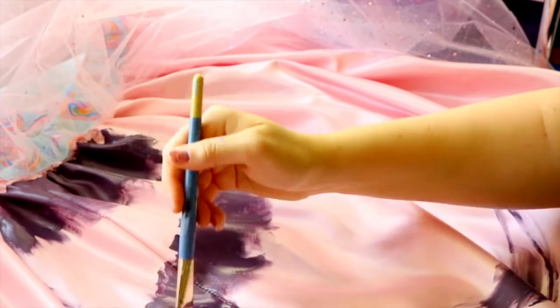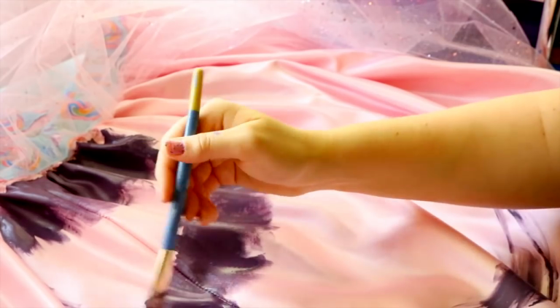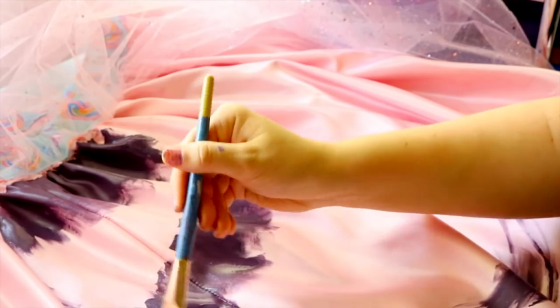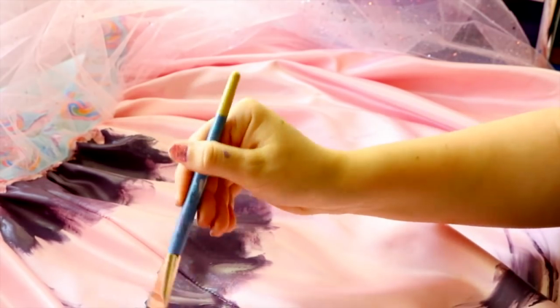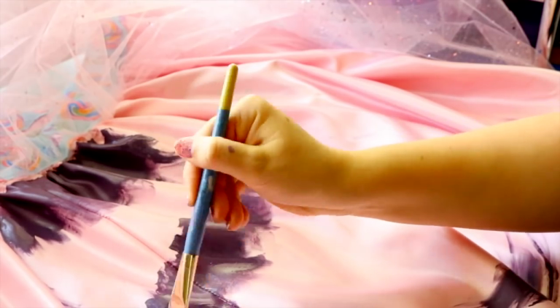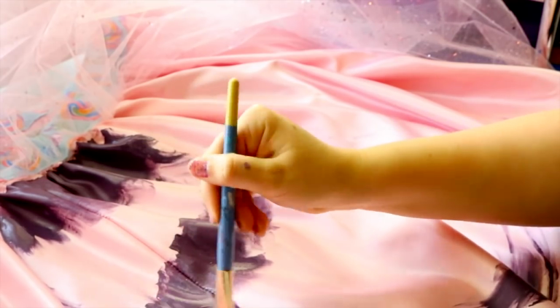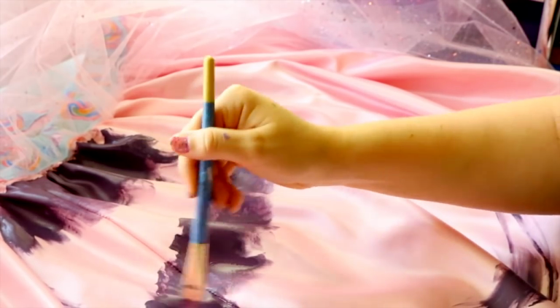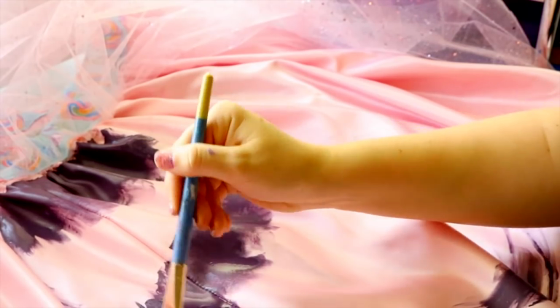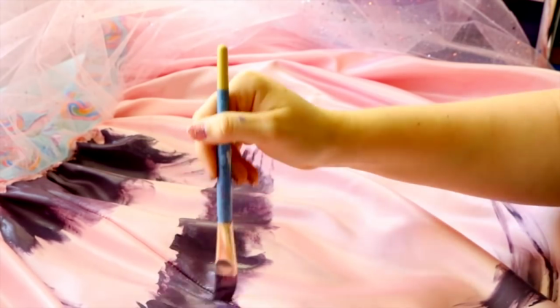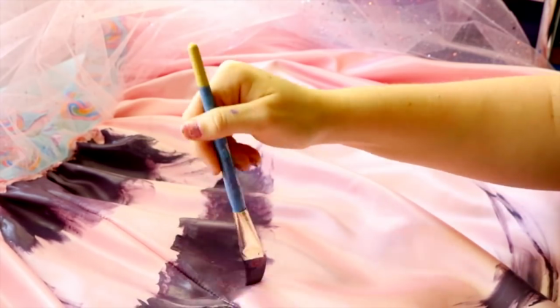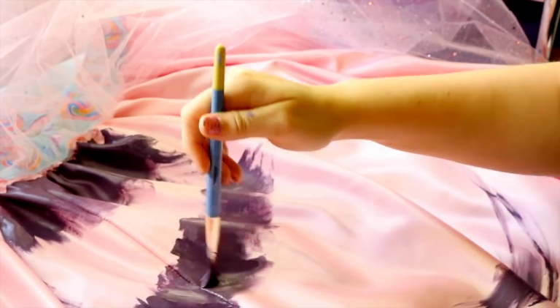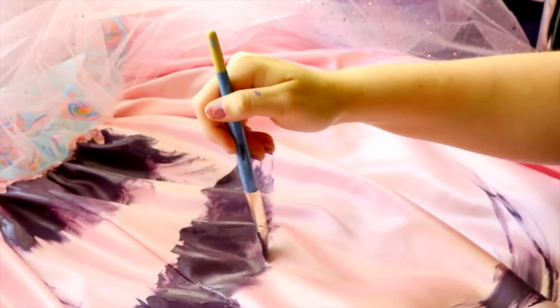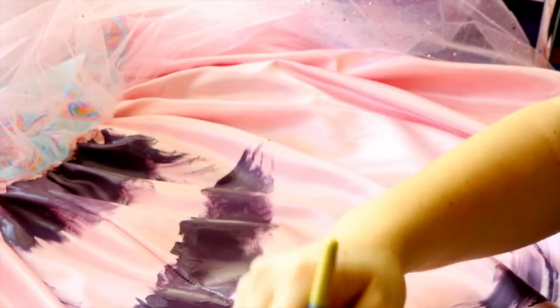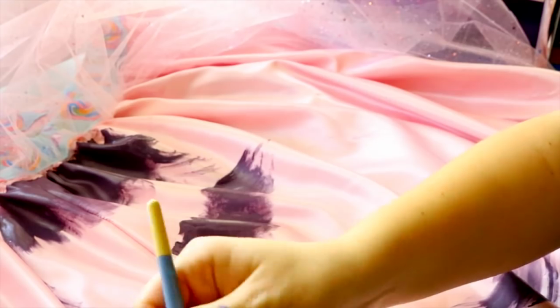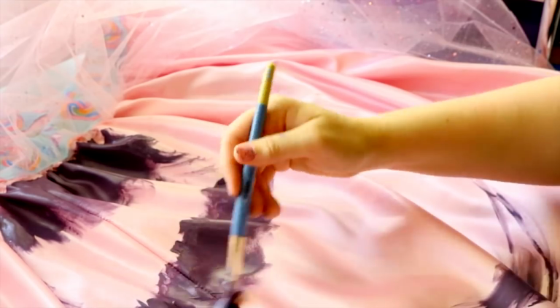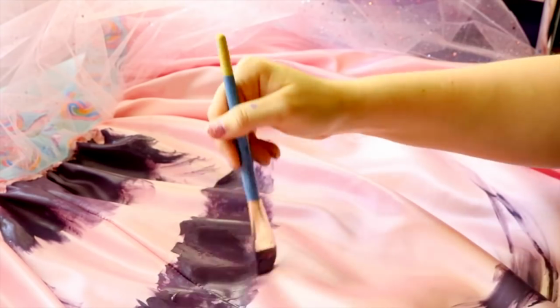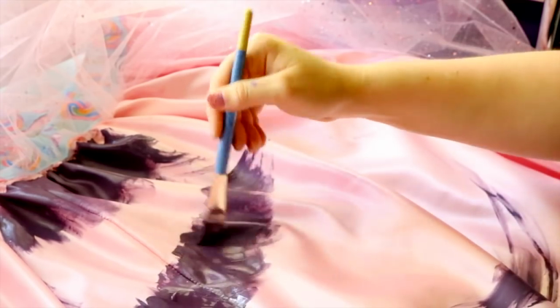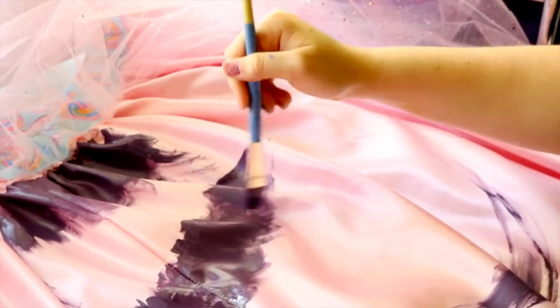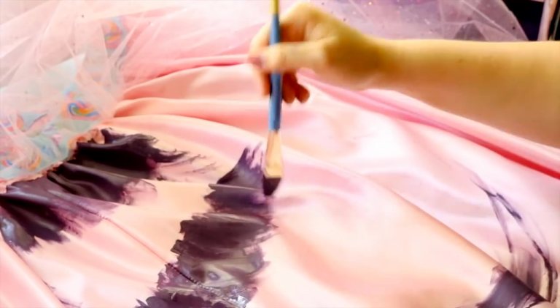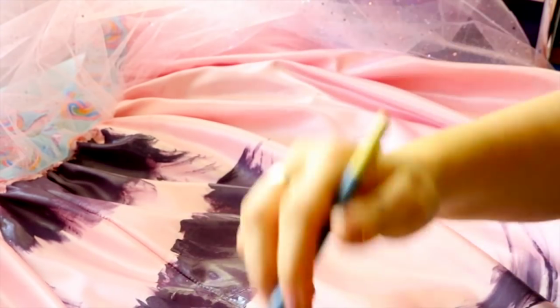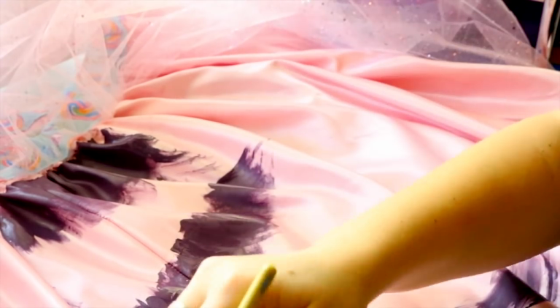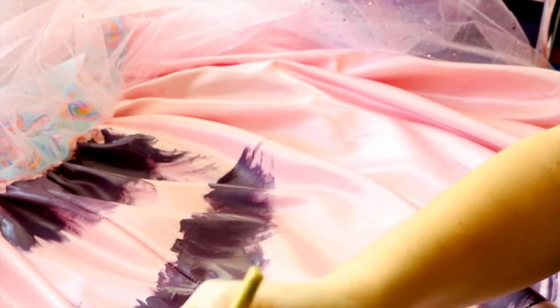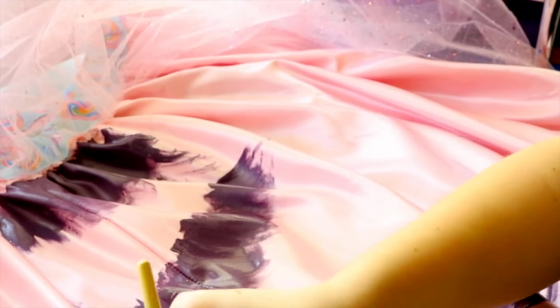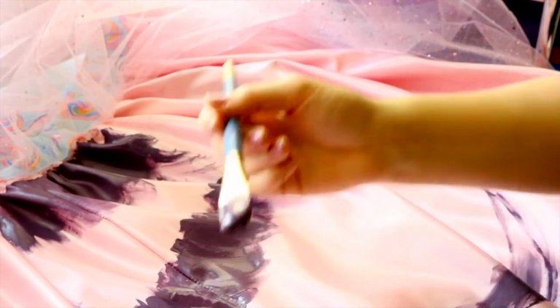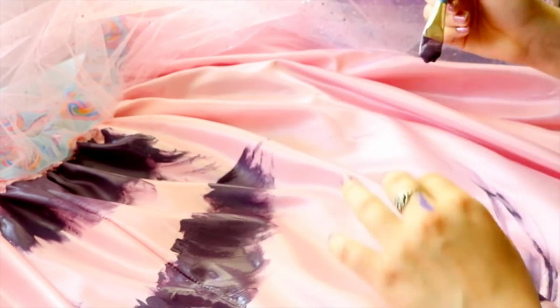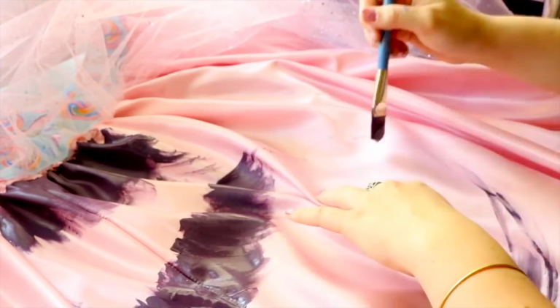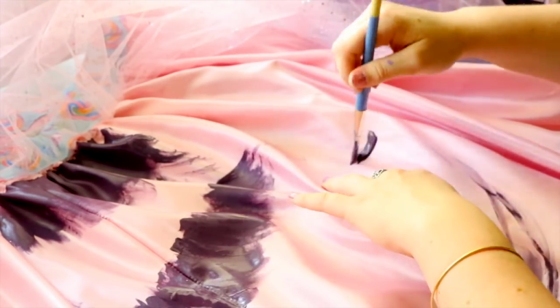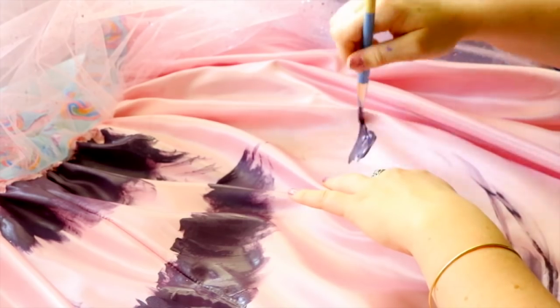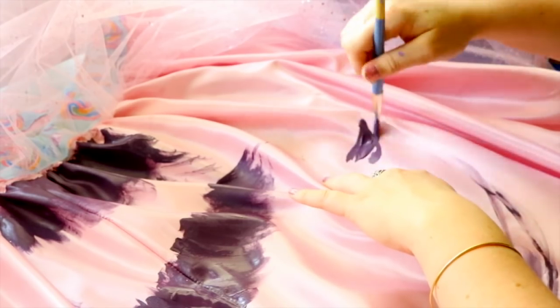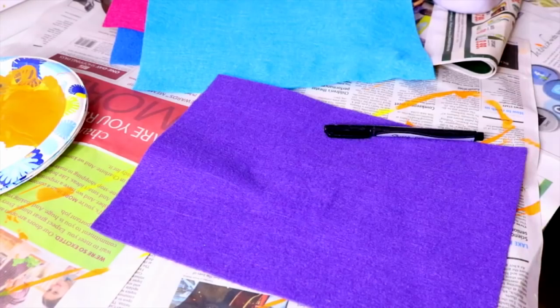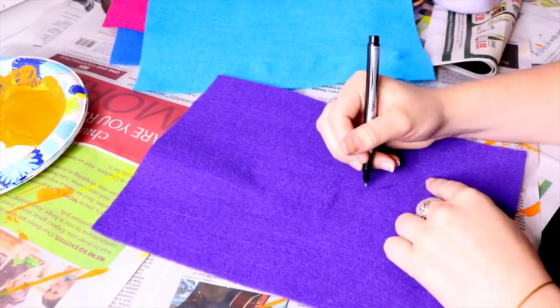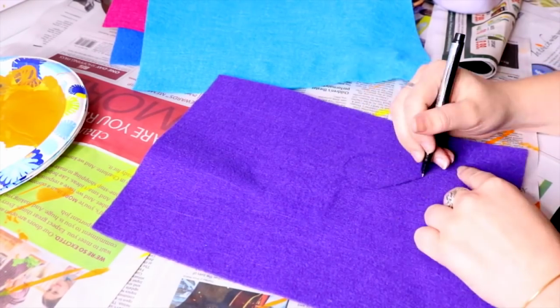I painted straight onto my skirt using regular acrylic paint. I put a towel in between both sides of the fabric so it wouldn't bleed through, and painted the tail directly onto the fabric.